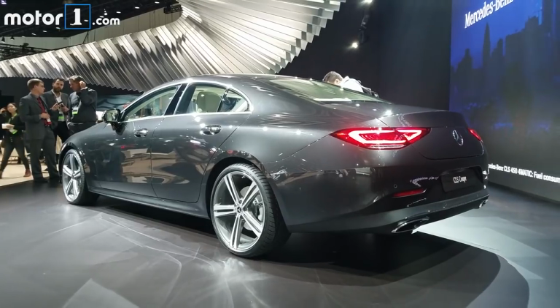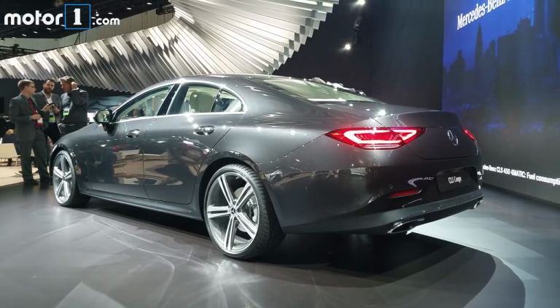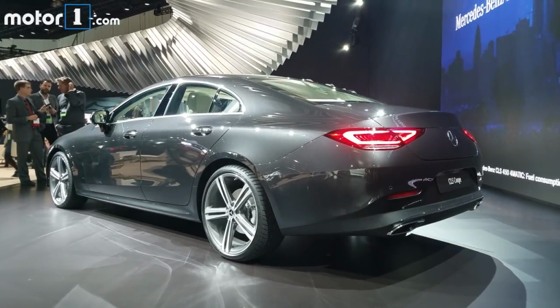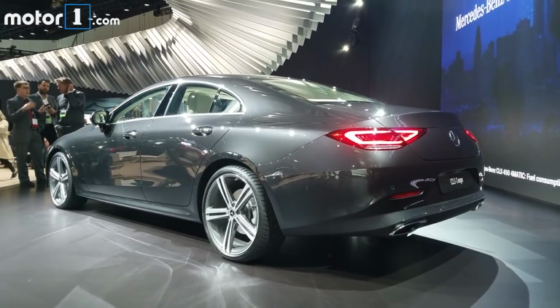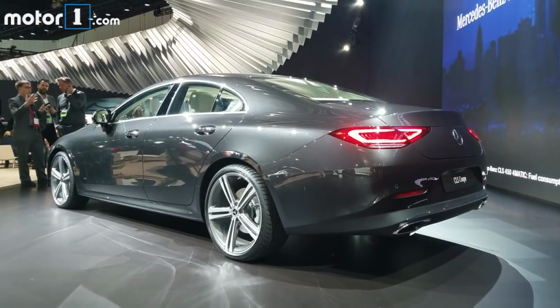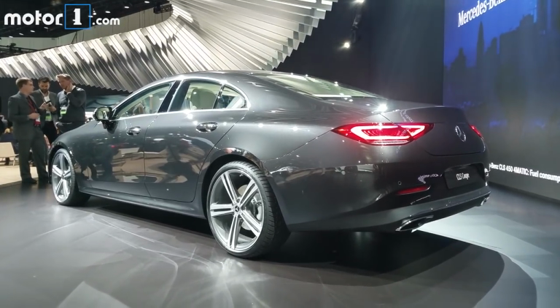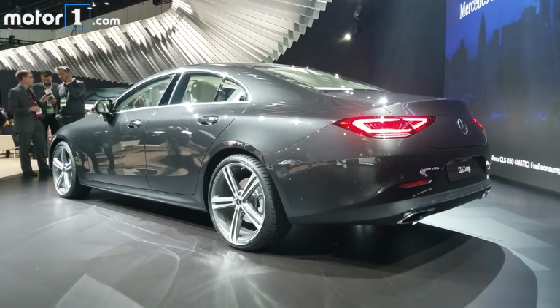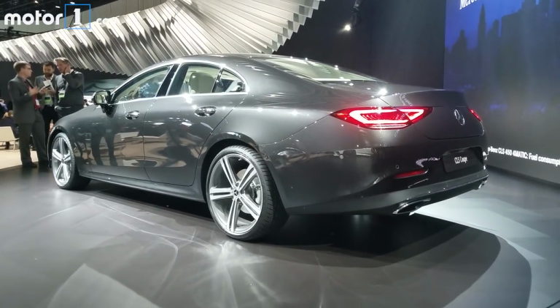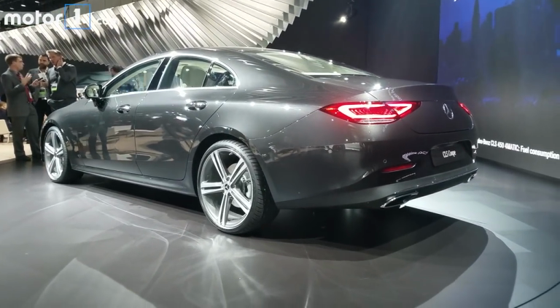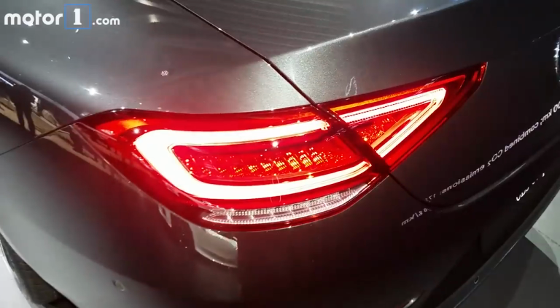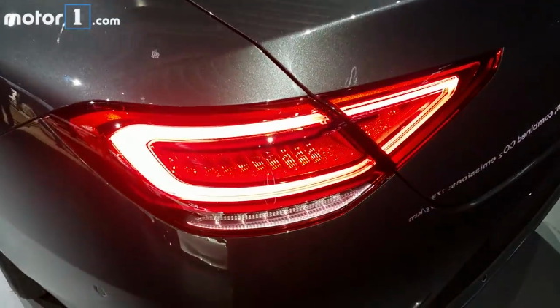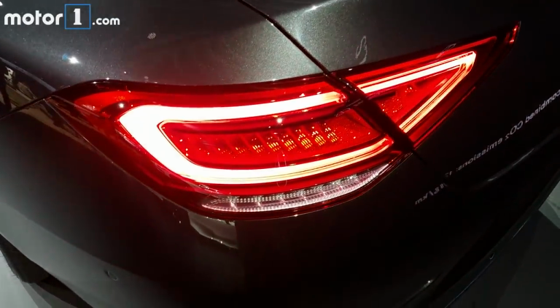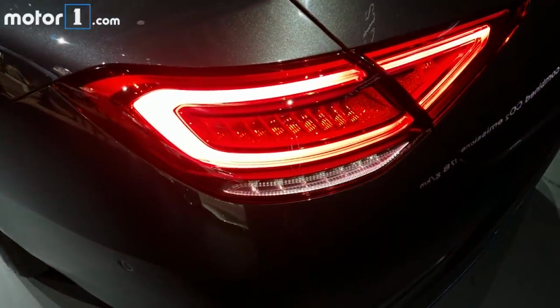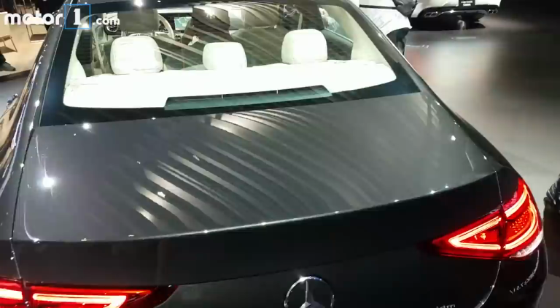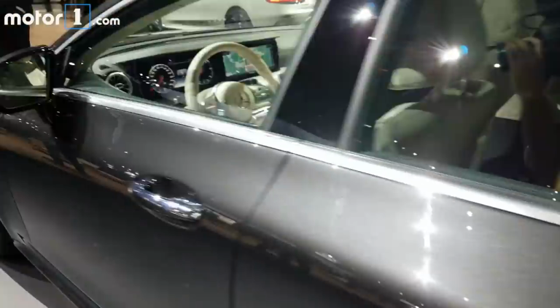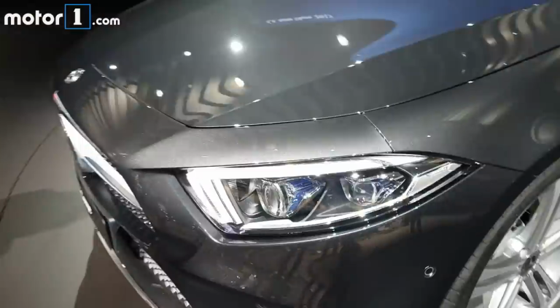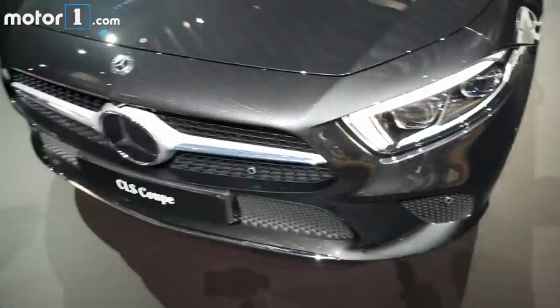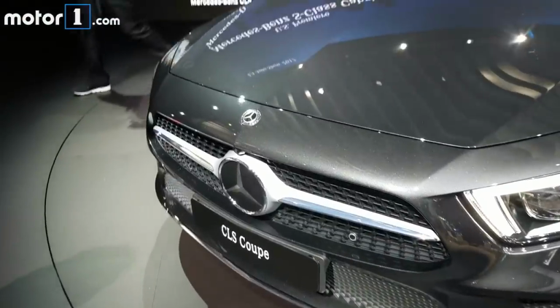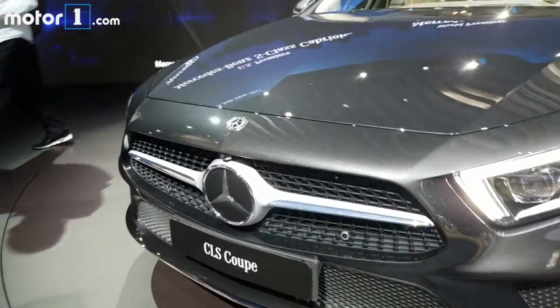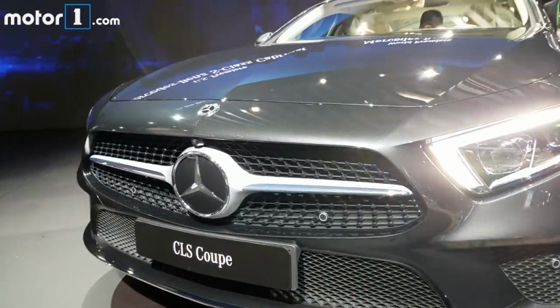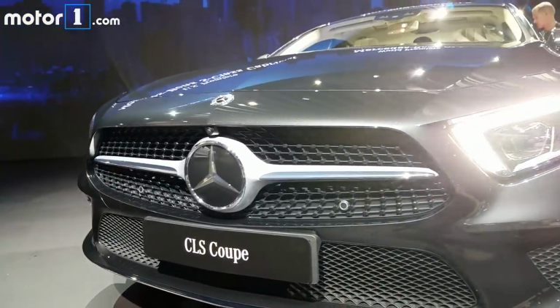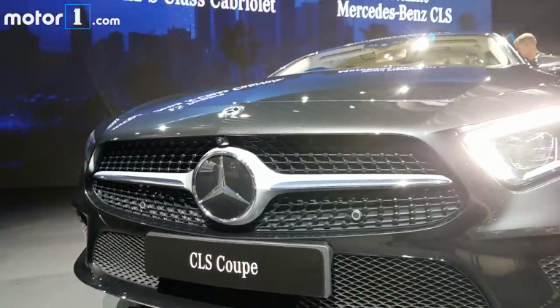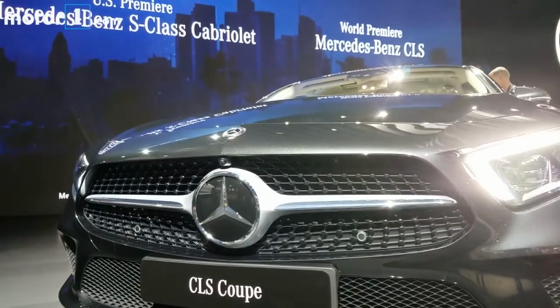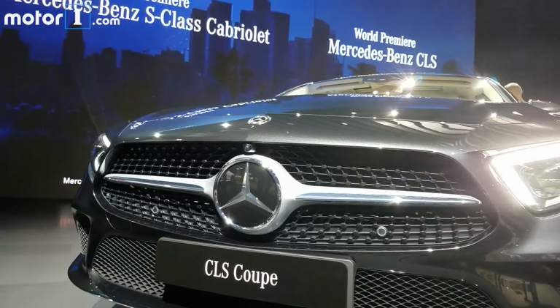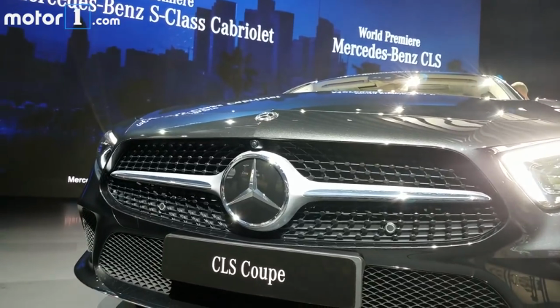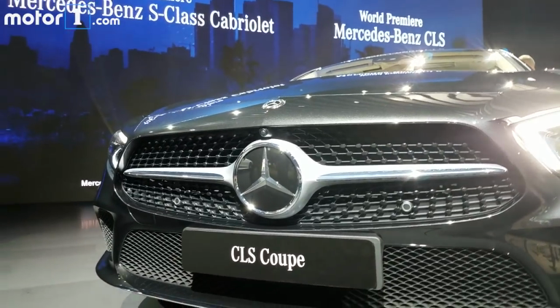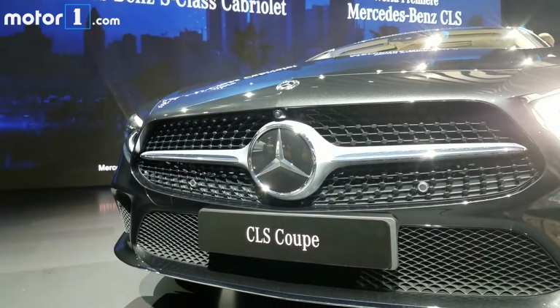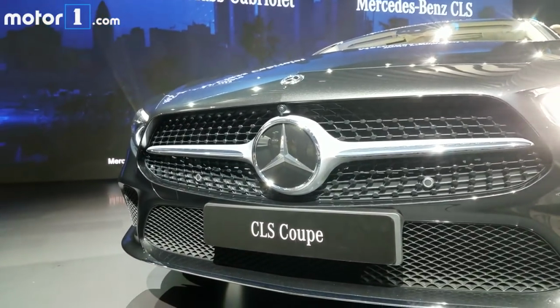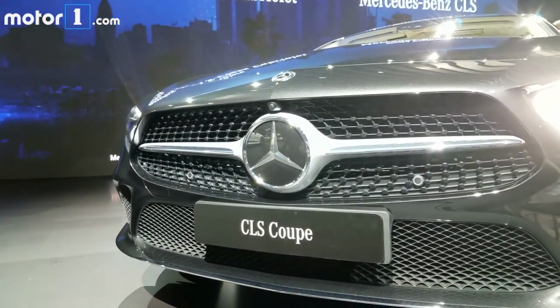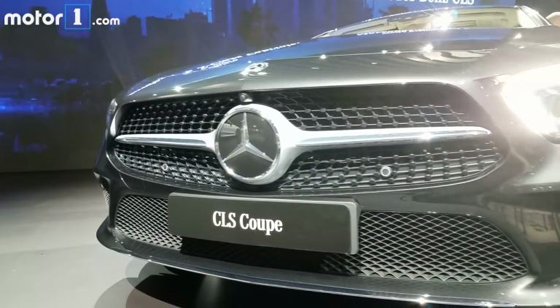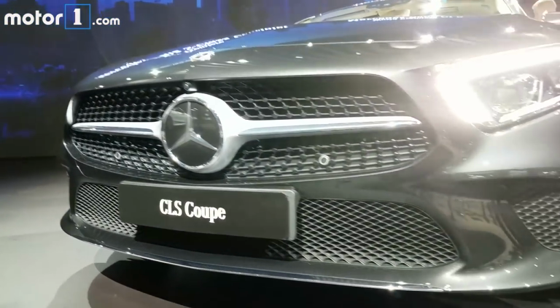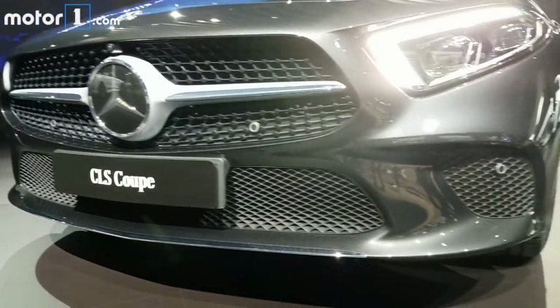The prominent shoulder lines carry over the rear wheels. The grille design comes from the AMG GT and forms what designer Gordon Wagner calls the predator face.